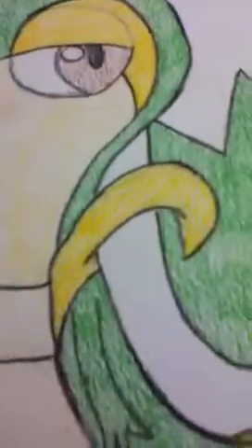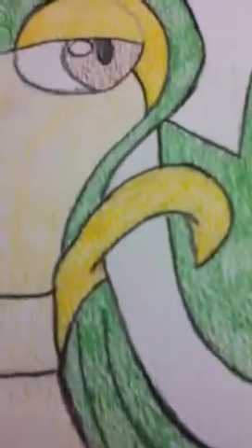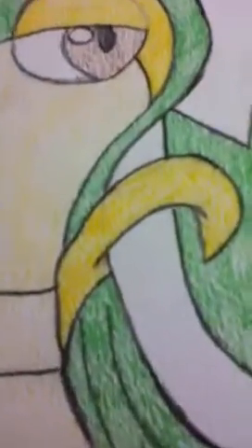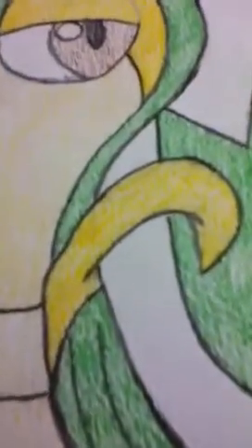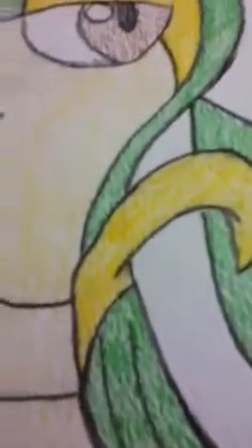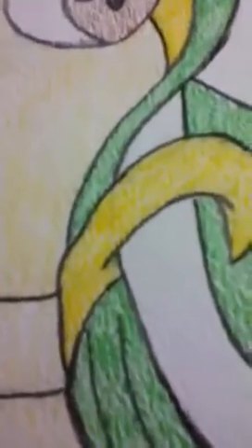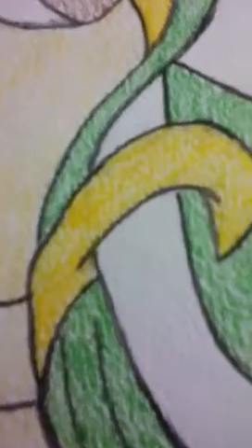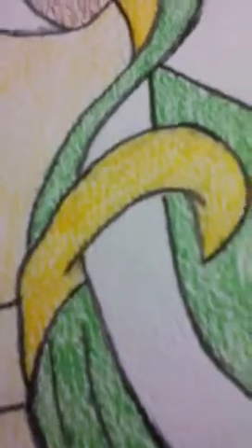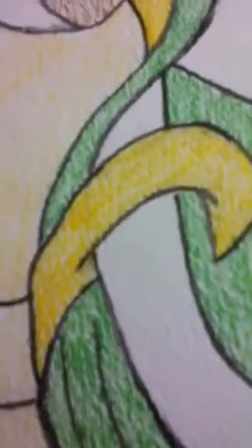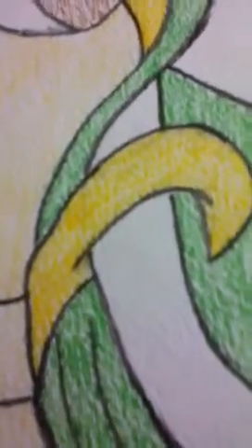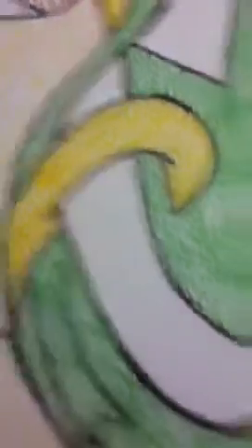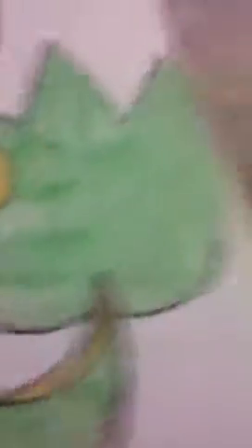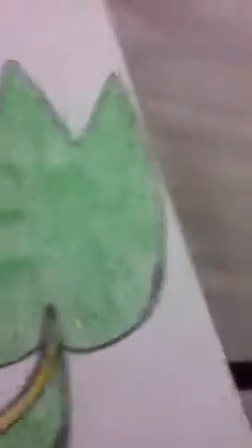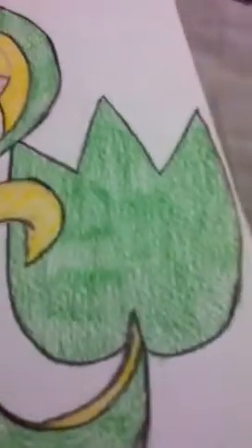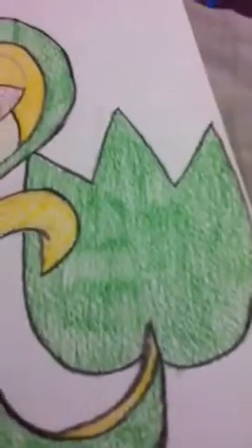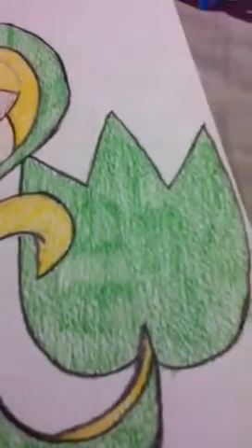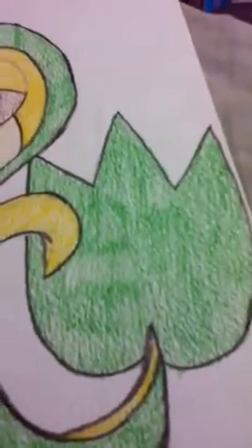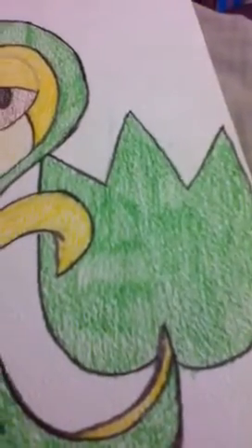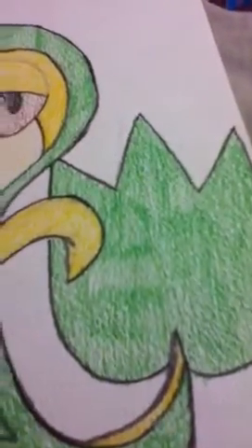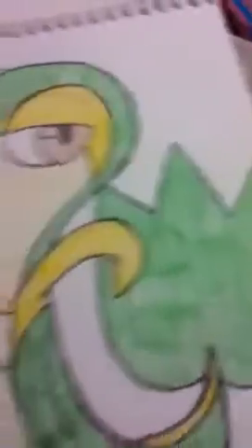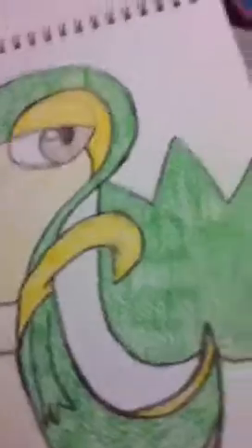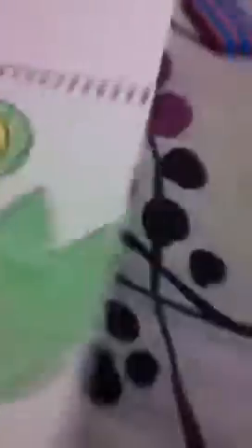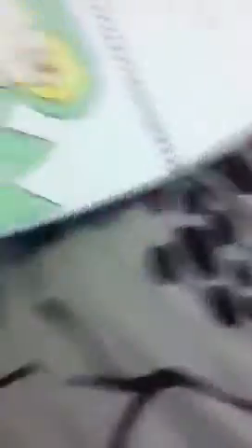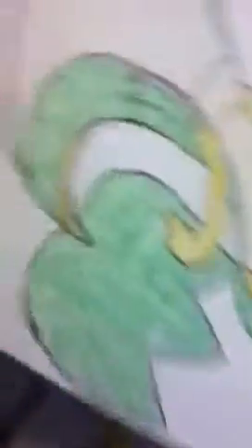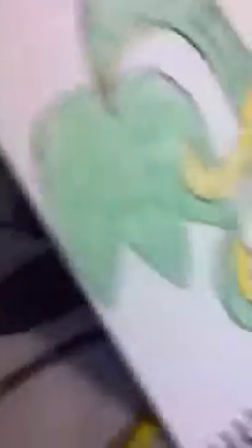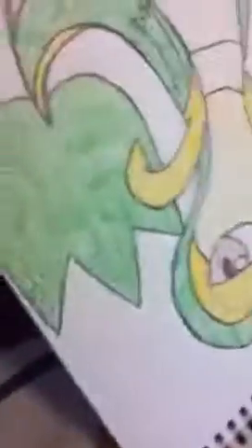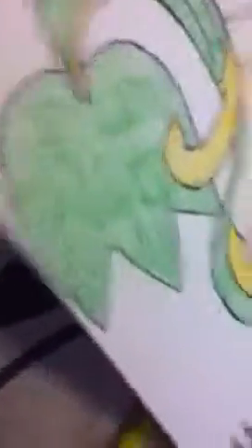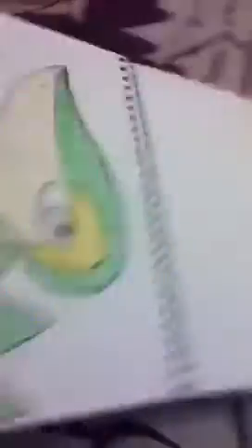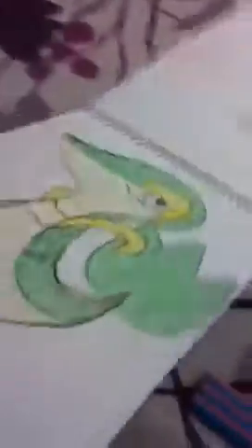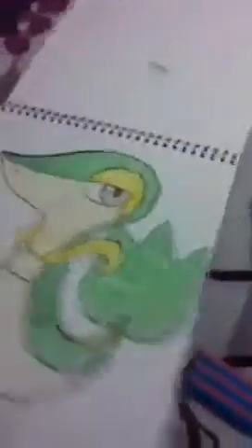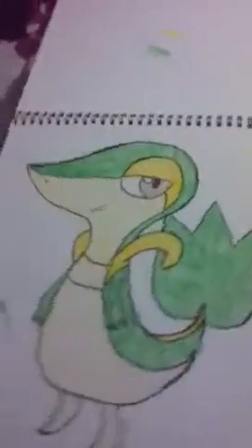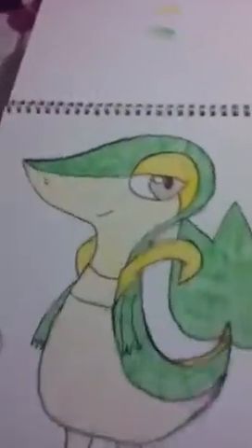I don't know what that is. I don't know what the yellow thing is, because I don't watch Pokemon. That is basically like a leaf, or like a cartoon ghost thing upside down. I'm just noticing these things.